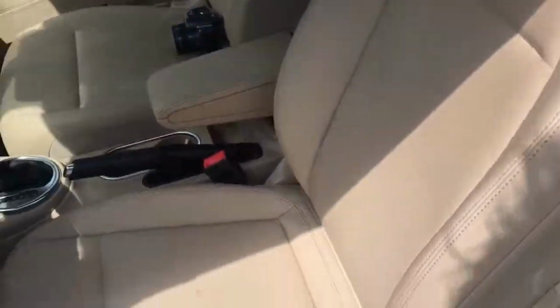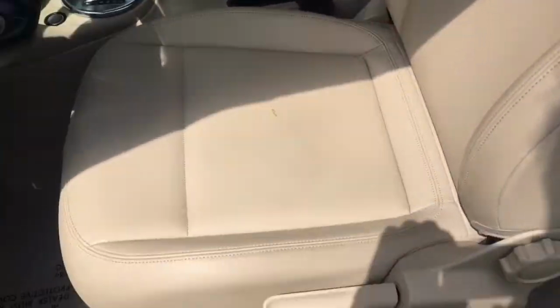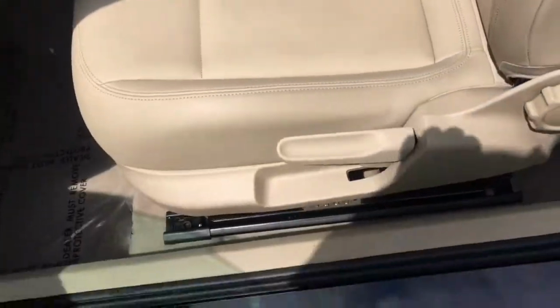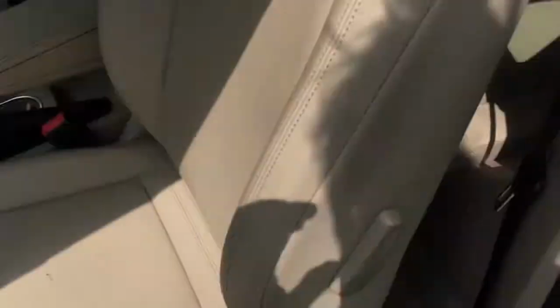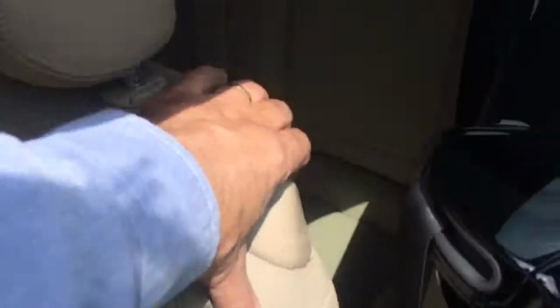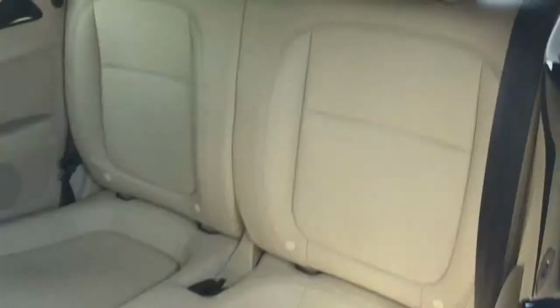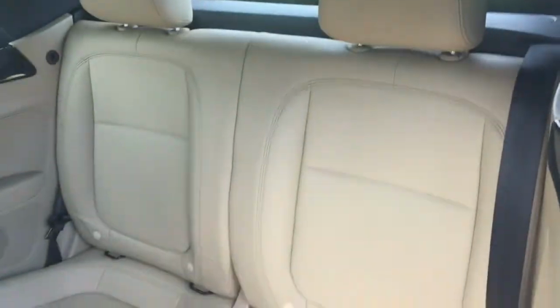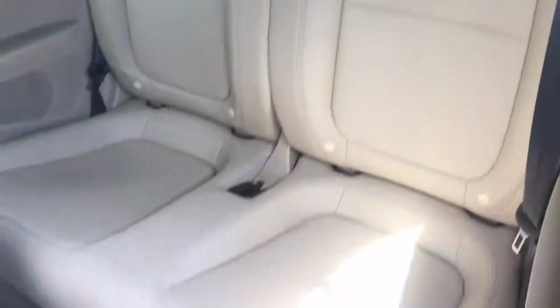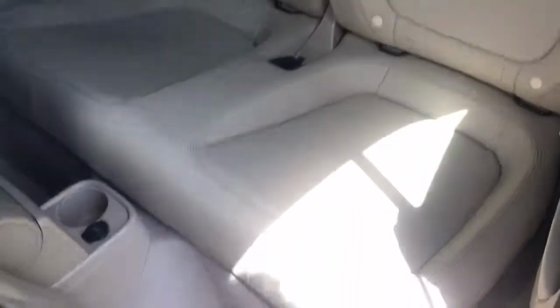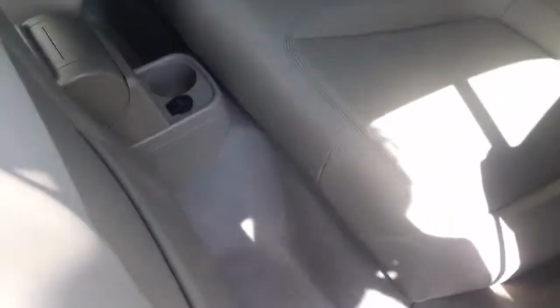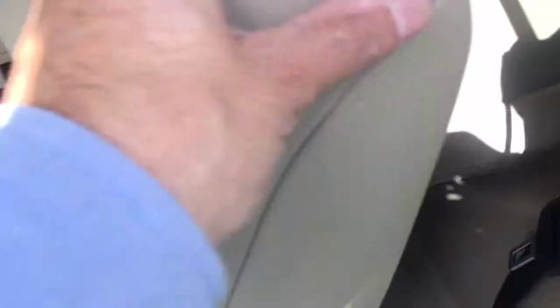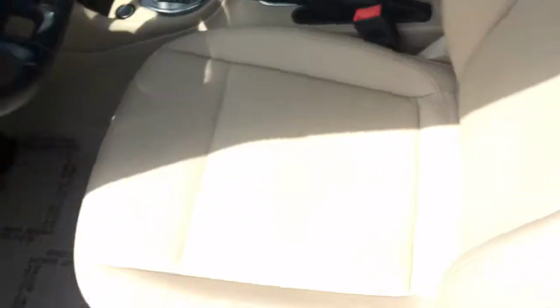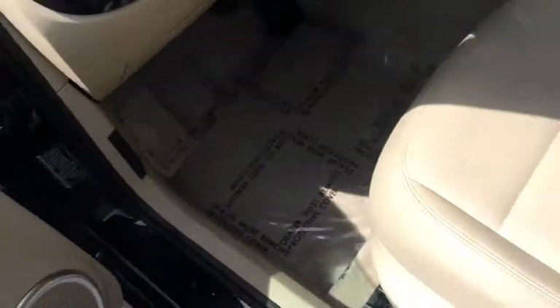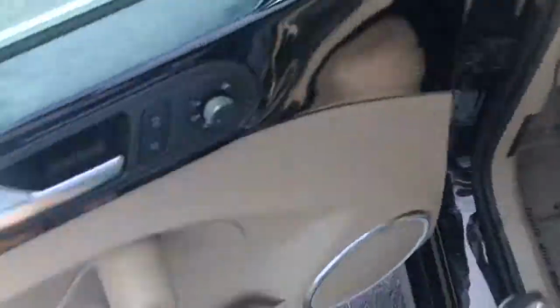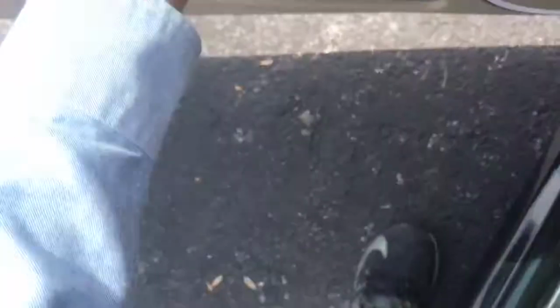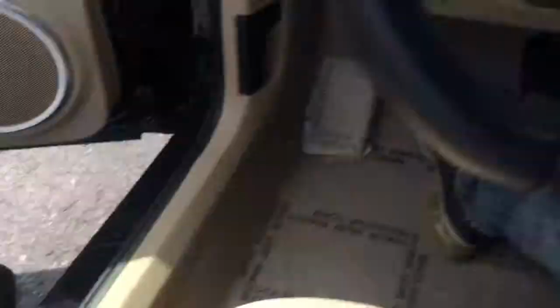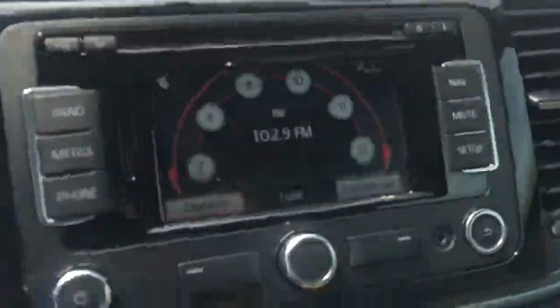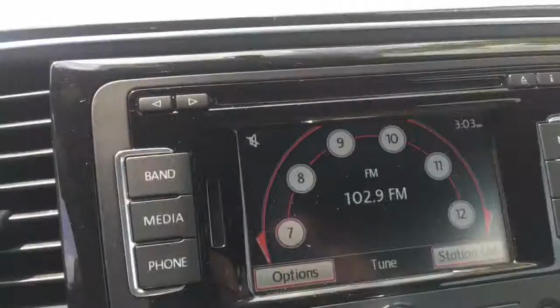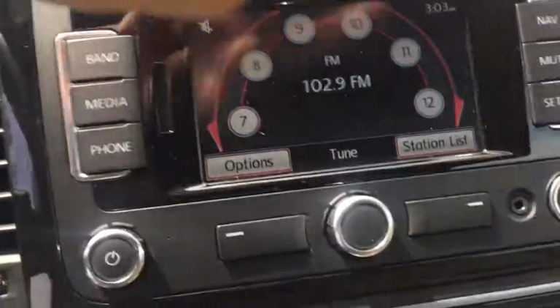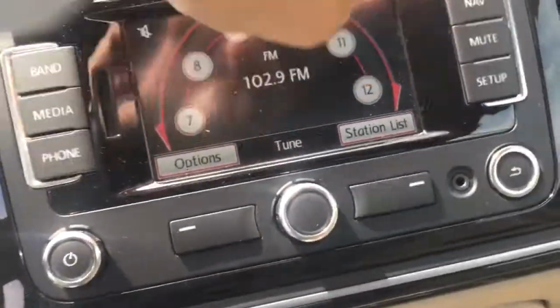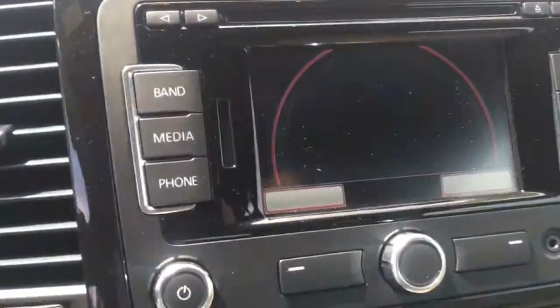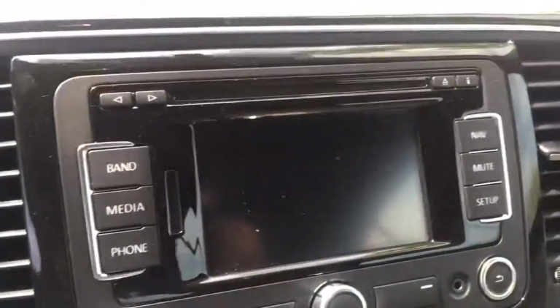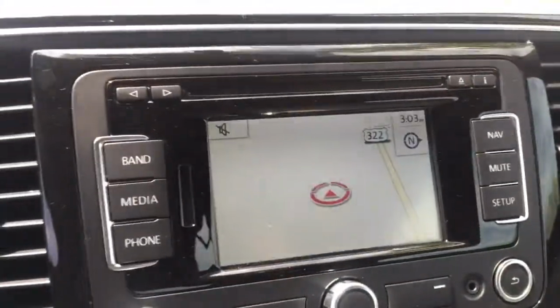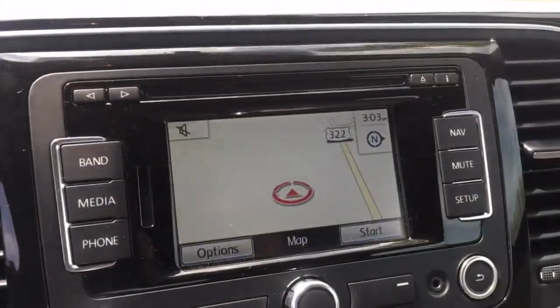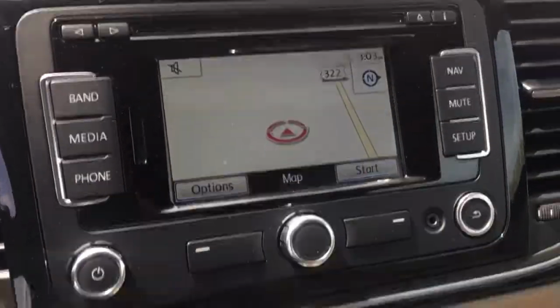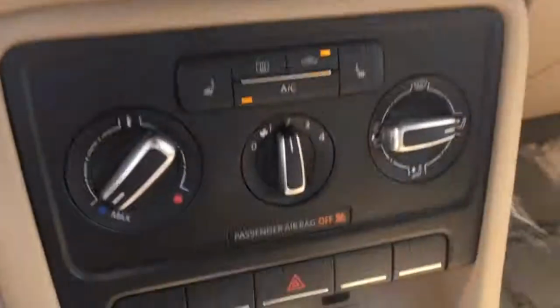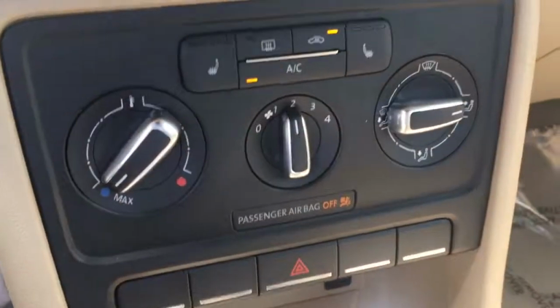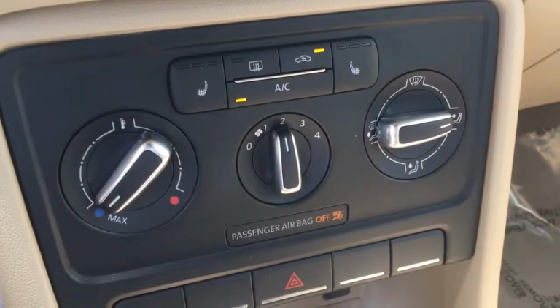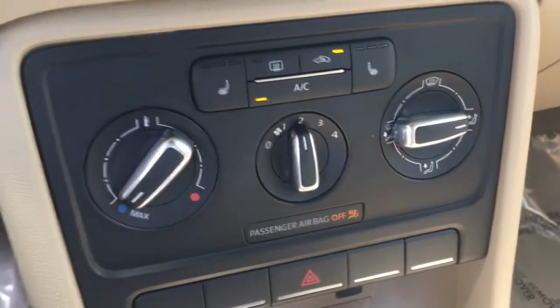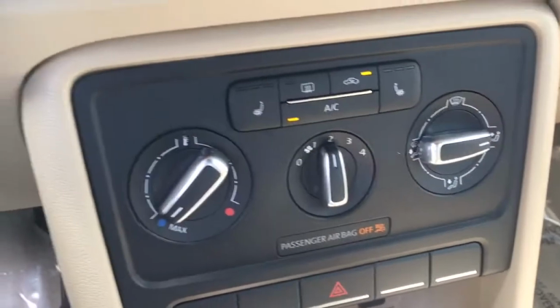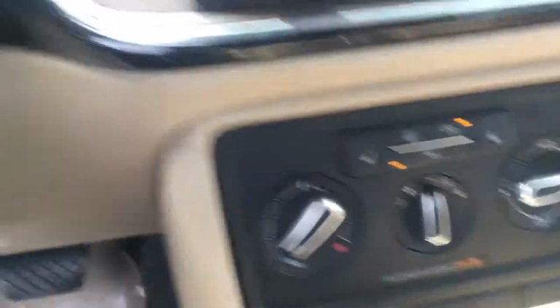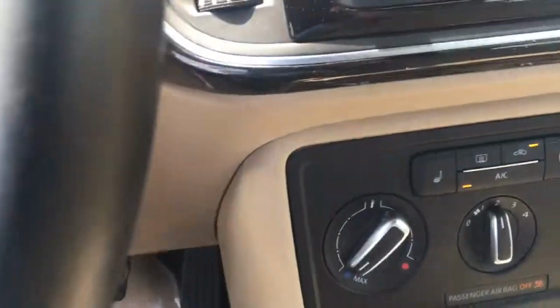Very nice leatherette seats, back seats have probably never been sat in, carpets are beautiful. Here's the radio, there's the nav, heated seats, air conditioning's working quite well.